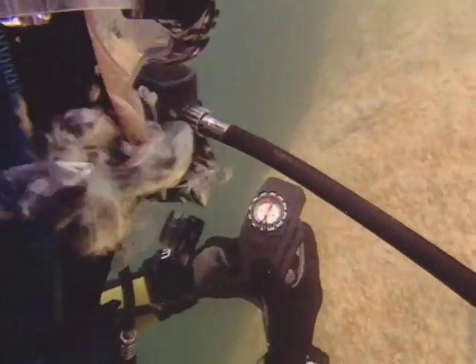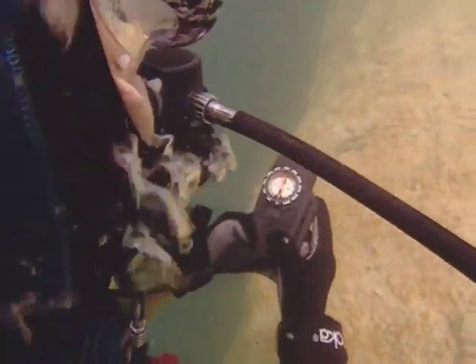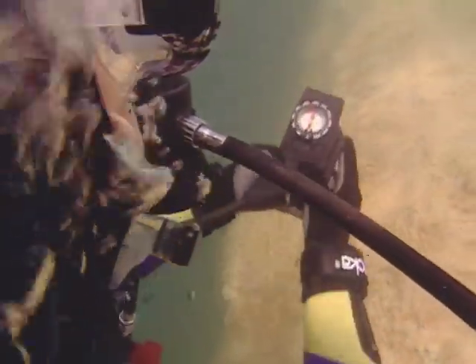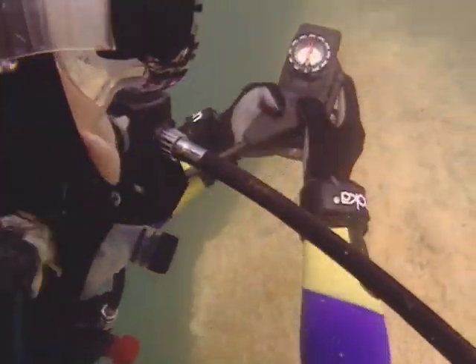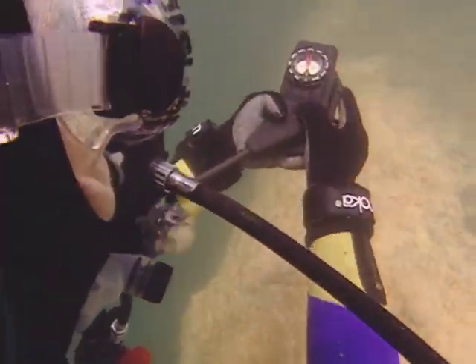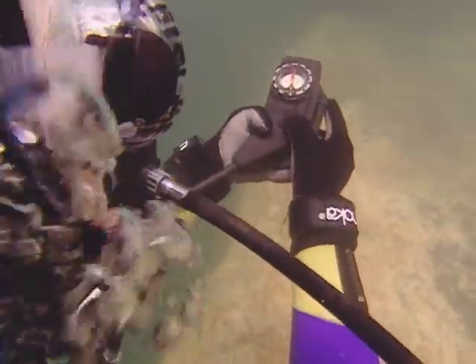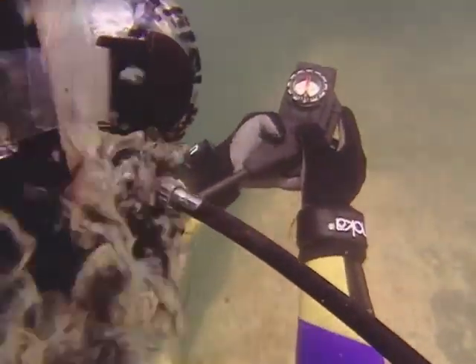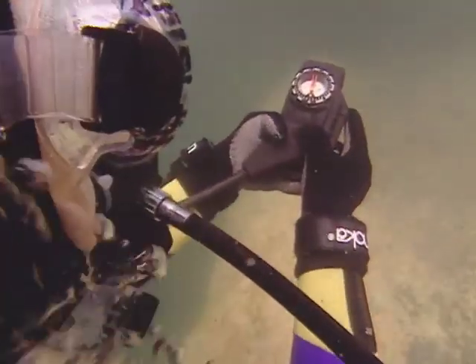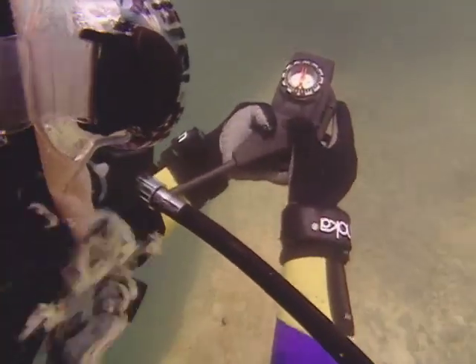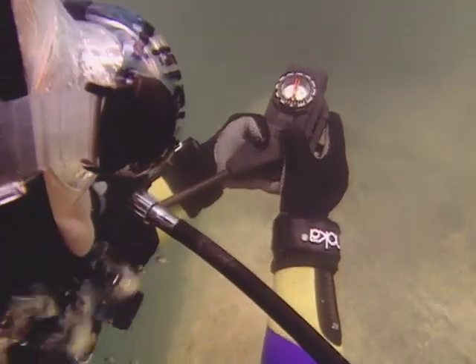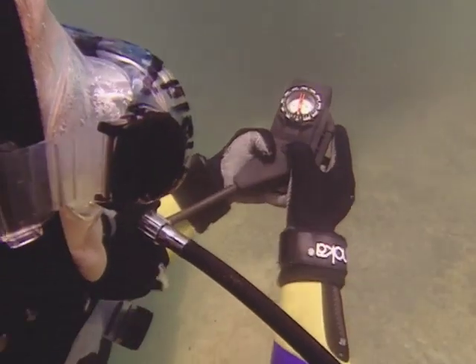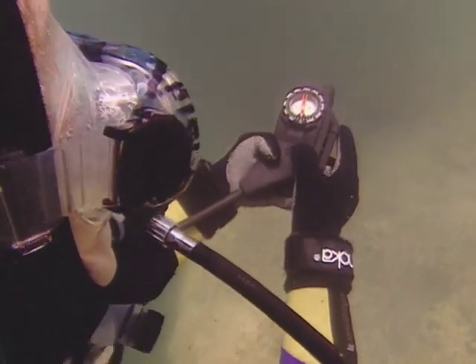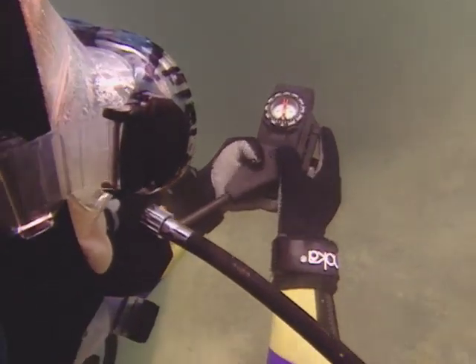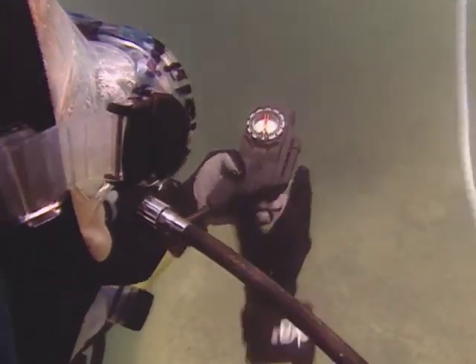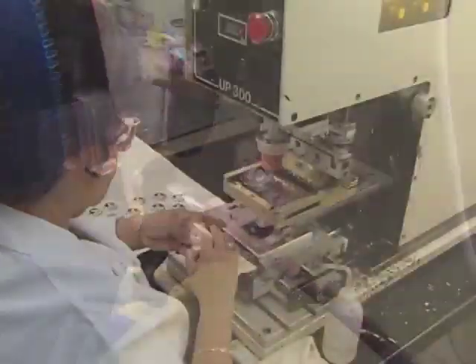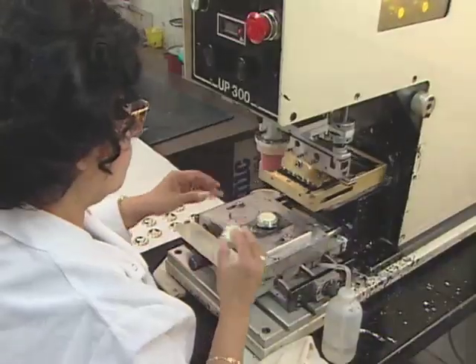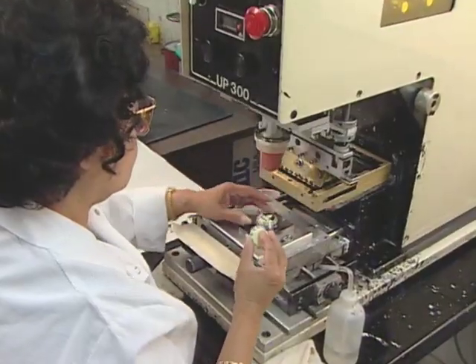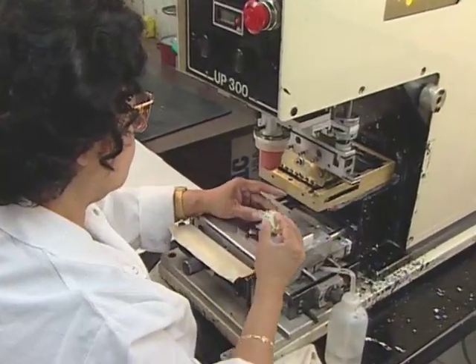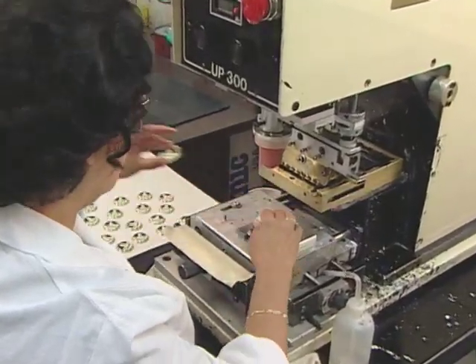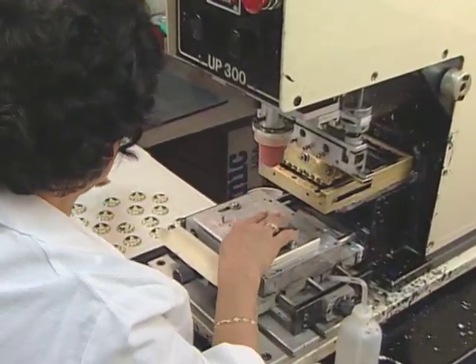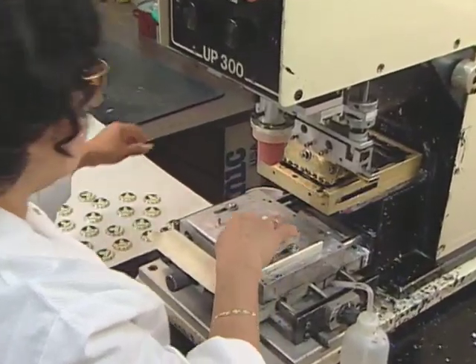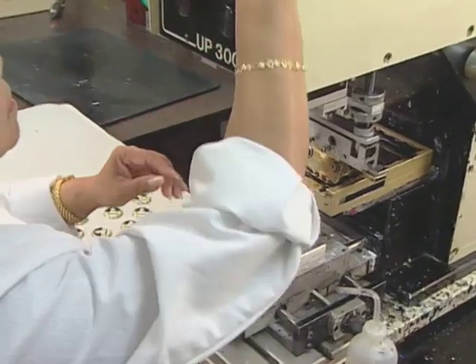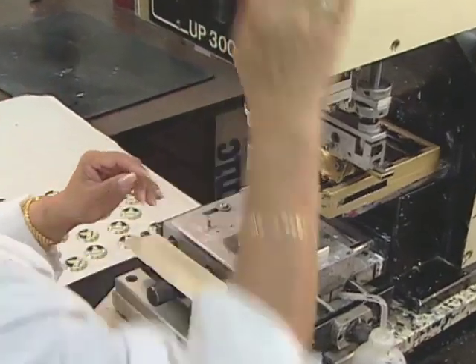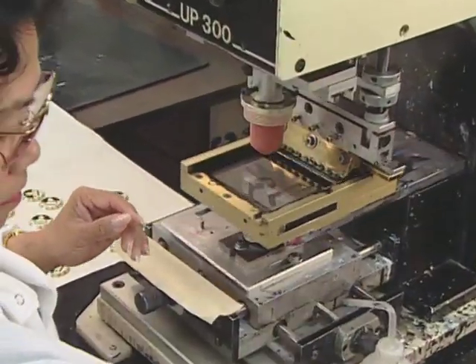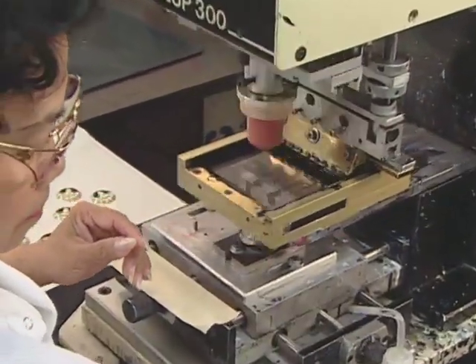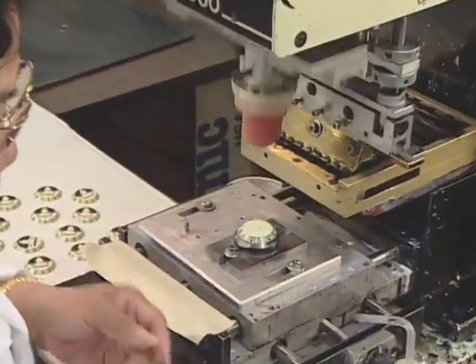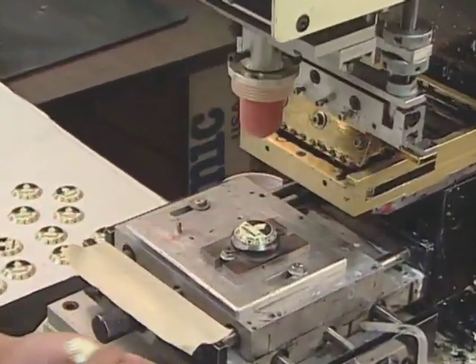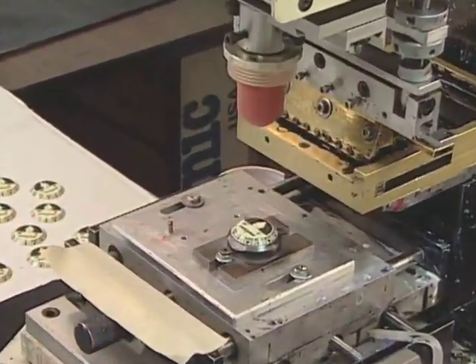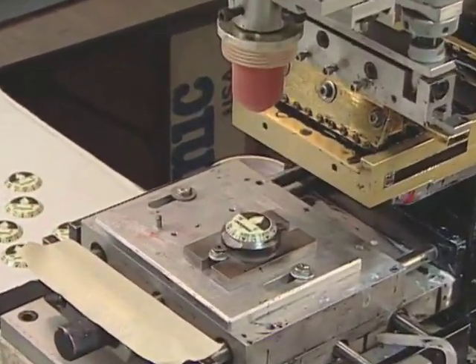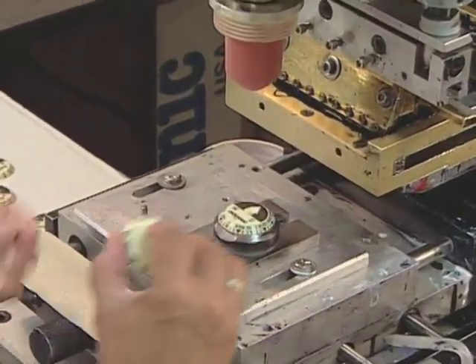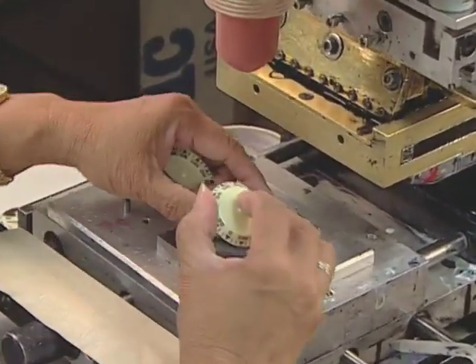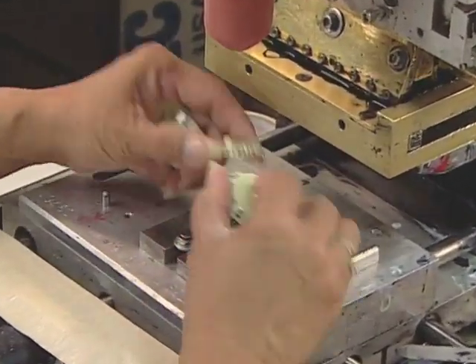Underwater navigation with a compass is one of the most important skills a diver can learn. Compasses show the four basic directions: north, south, east, and west, along with a 360-degree circle.